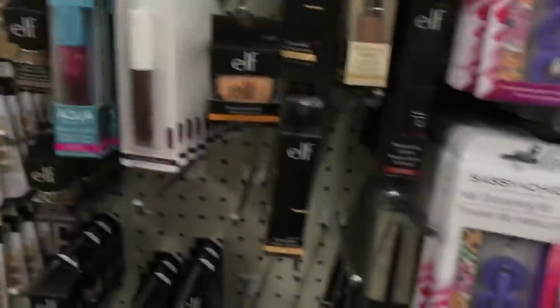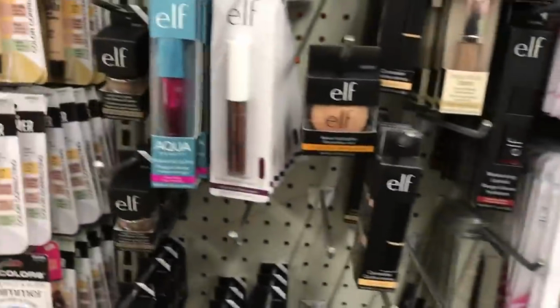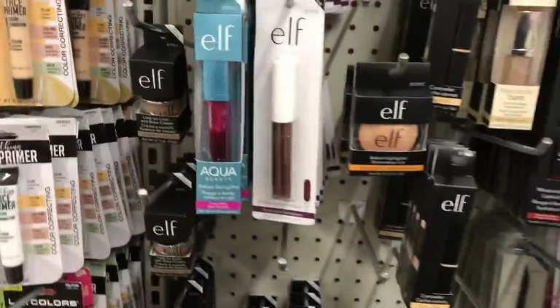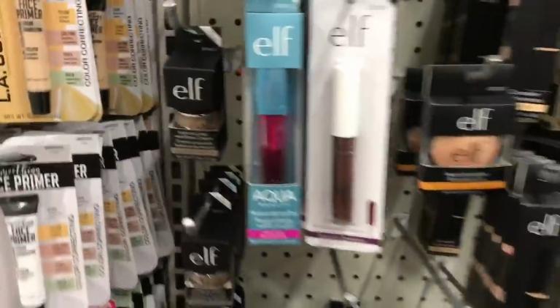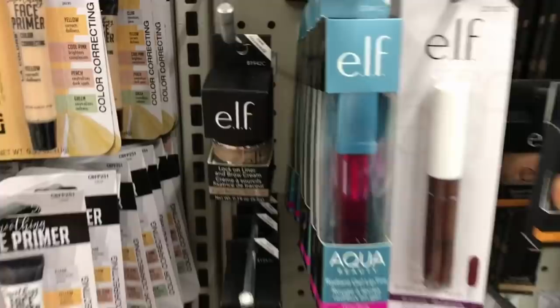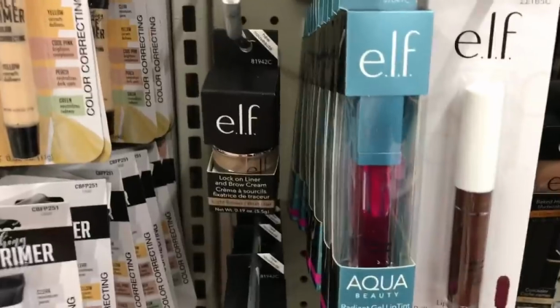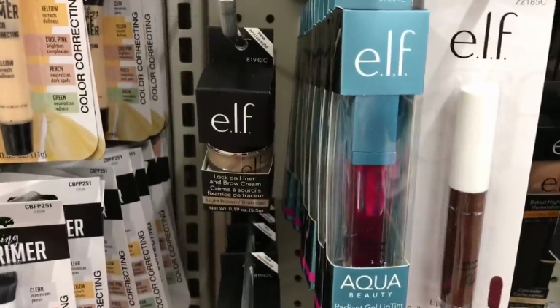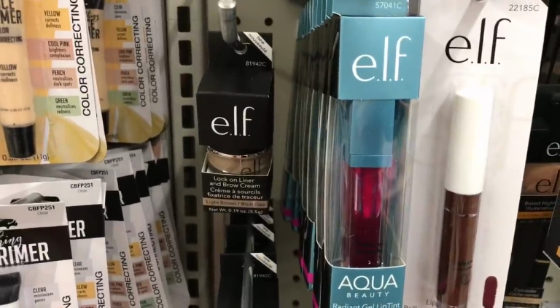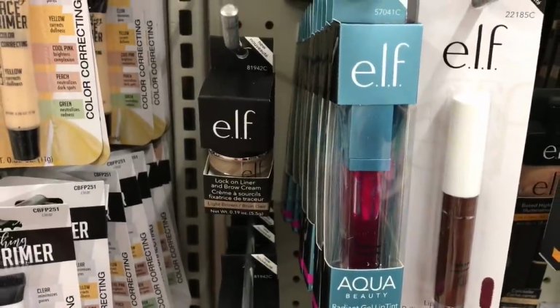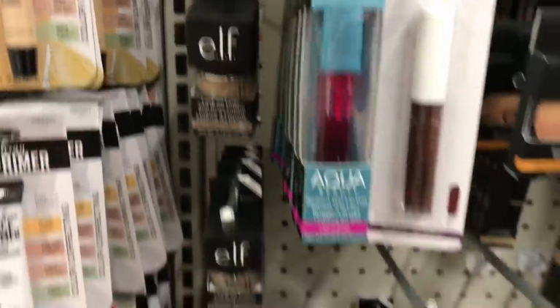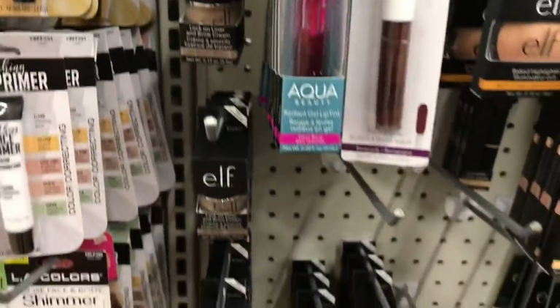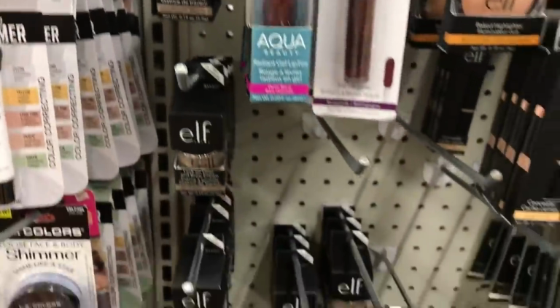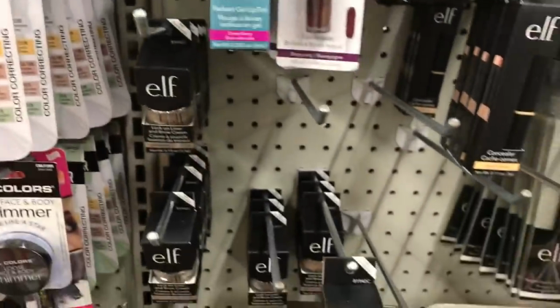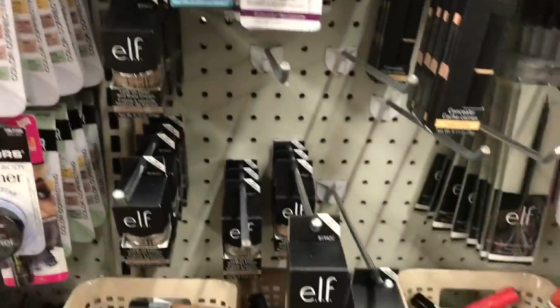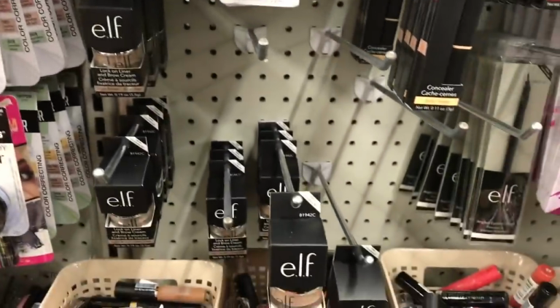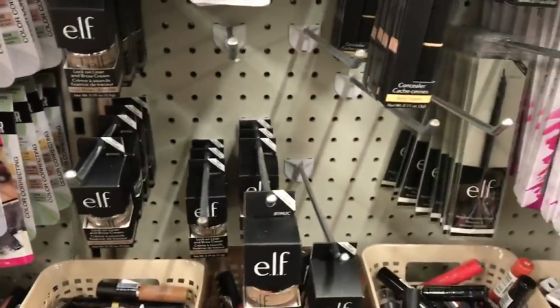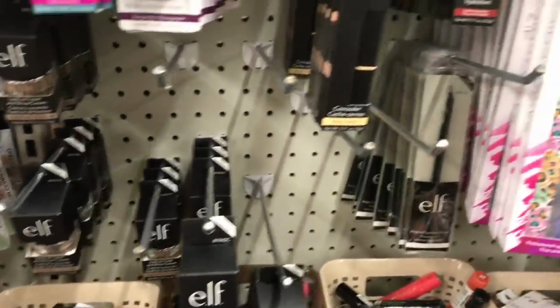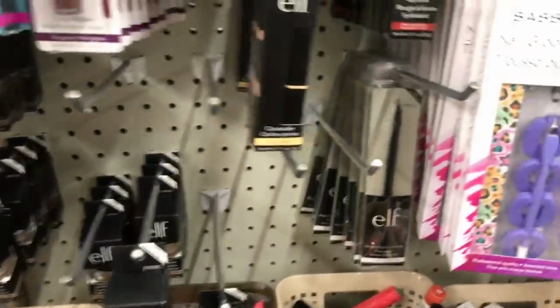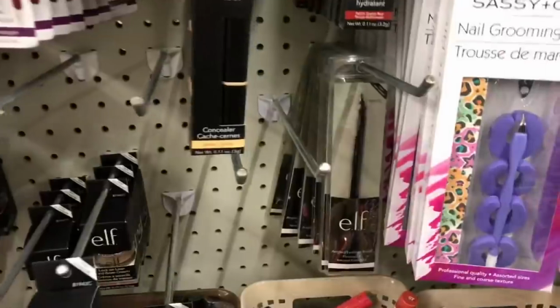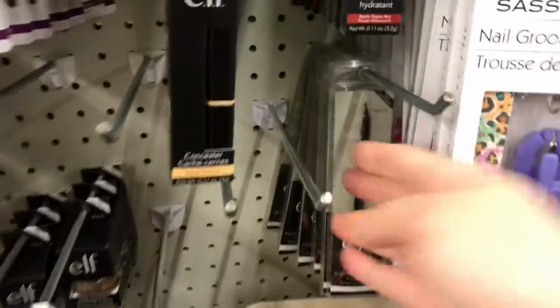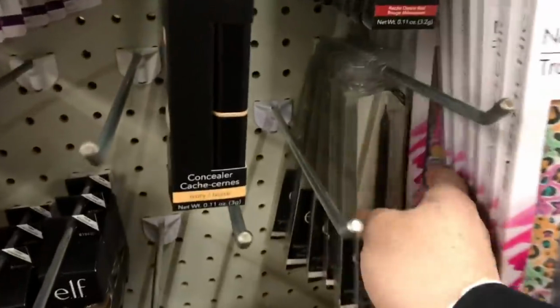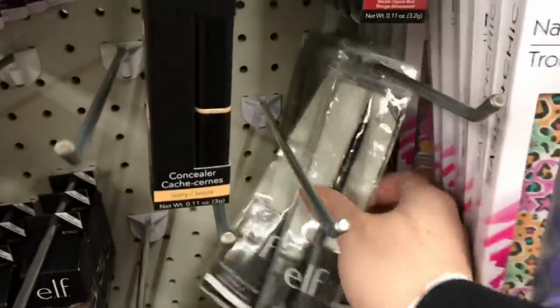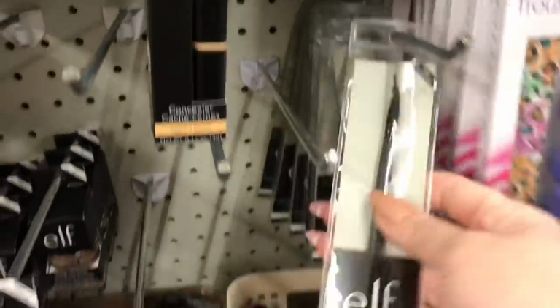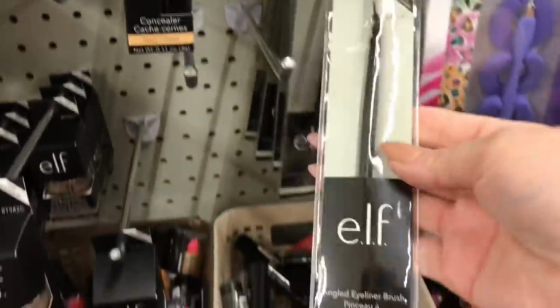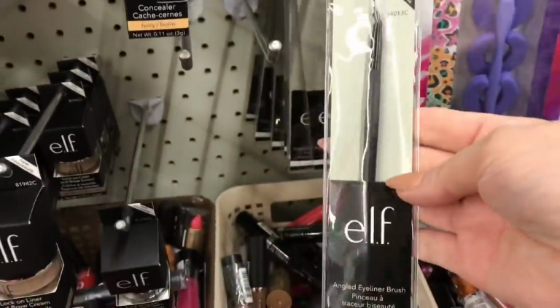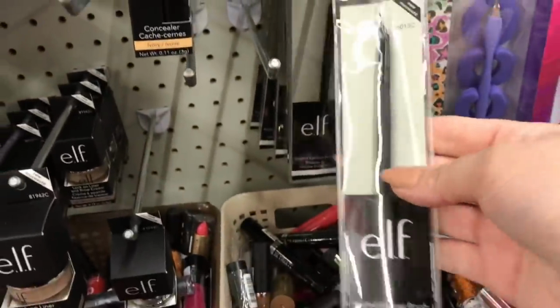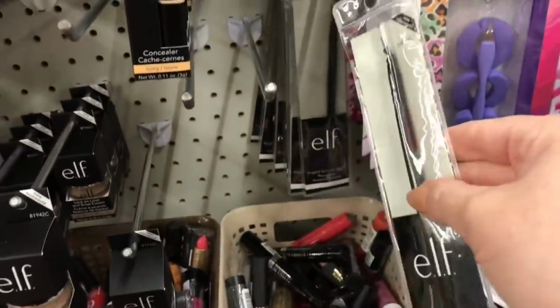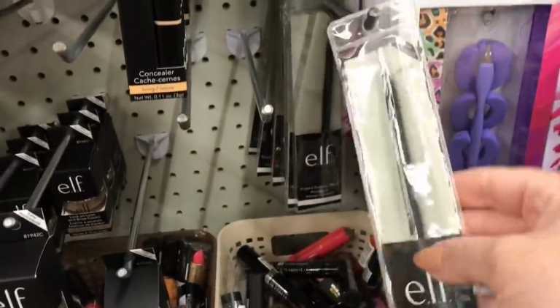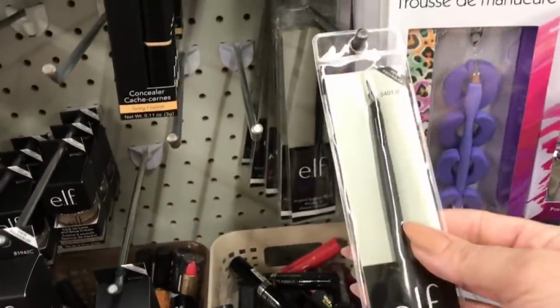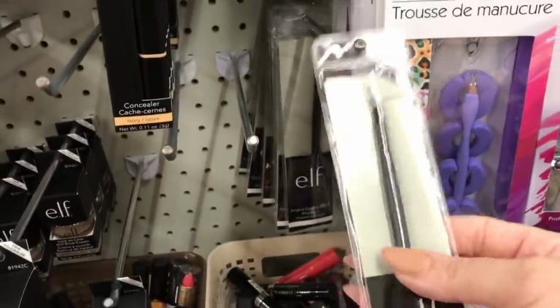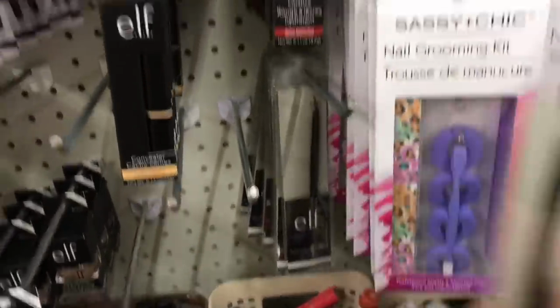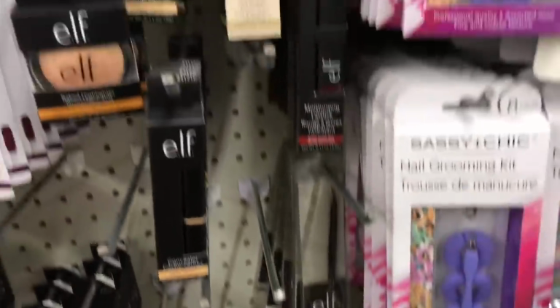Just a few short days ago when I was here and filmed for you guys, this was fully loaded with elf products. It looks like it's selling pretty good, but then again they keep putting new things out. I don't think this was out last time.